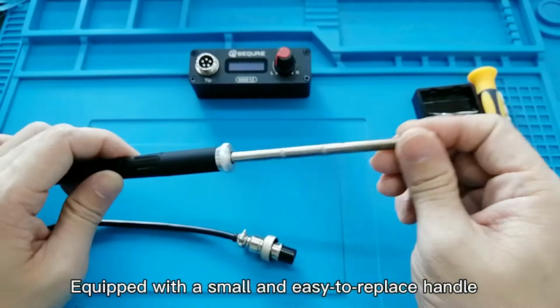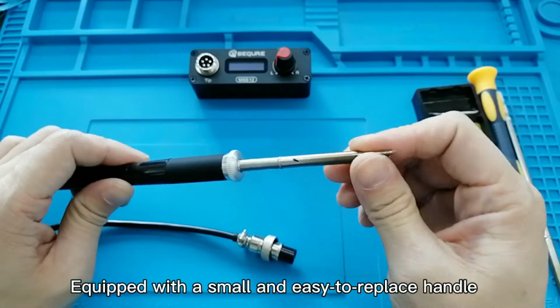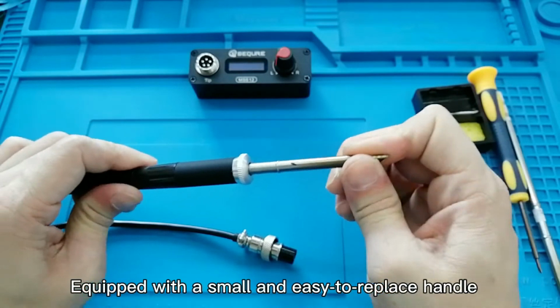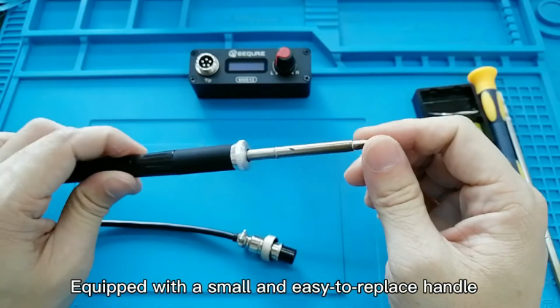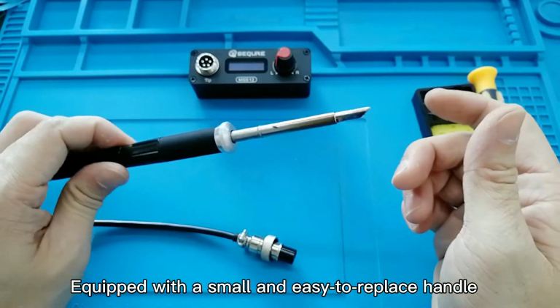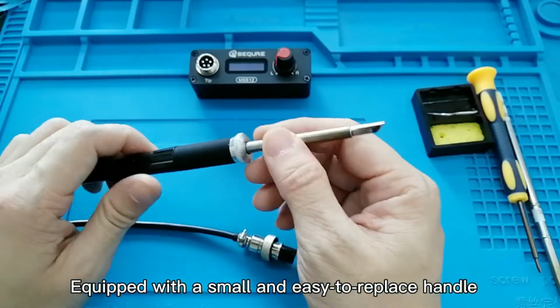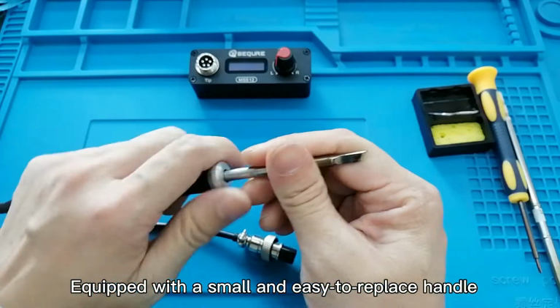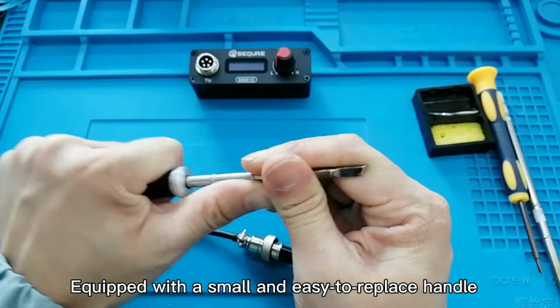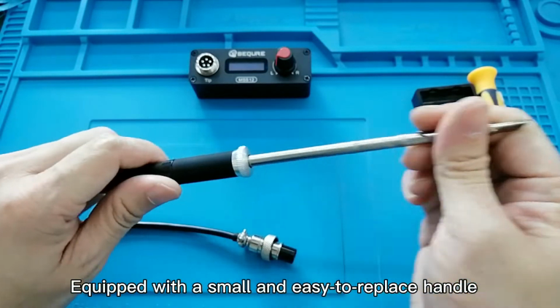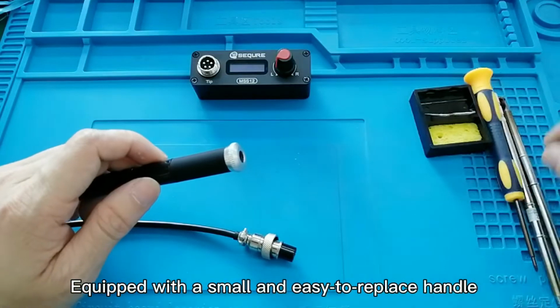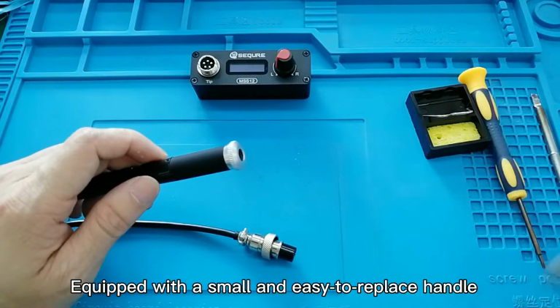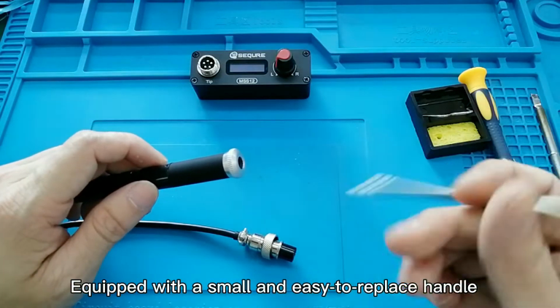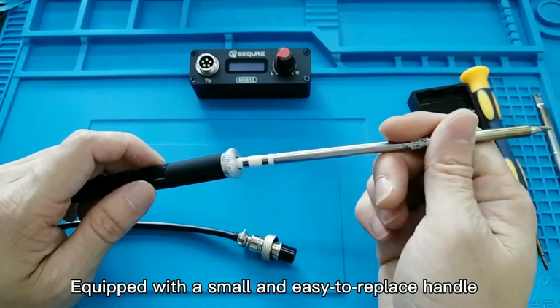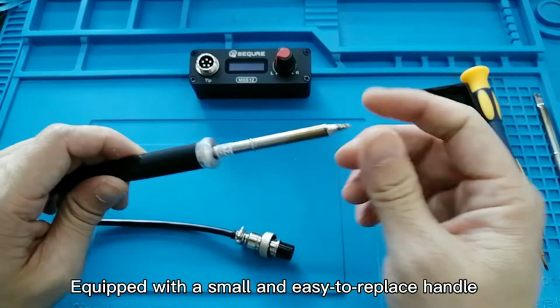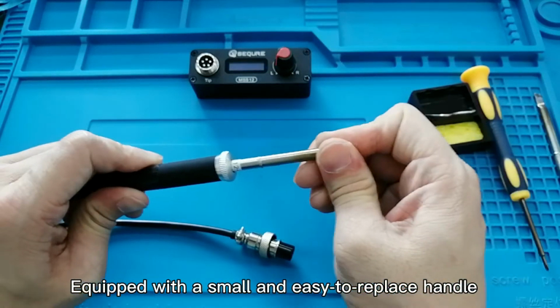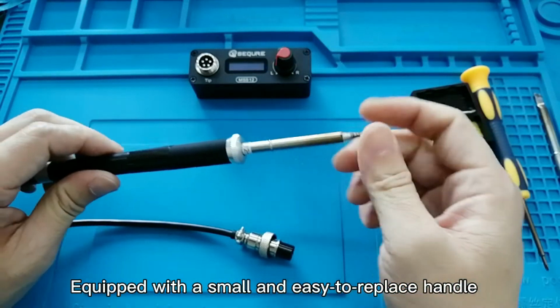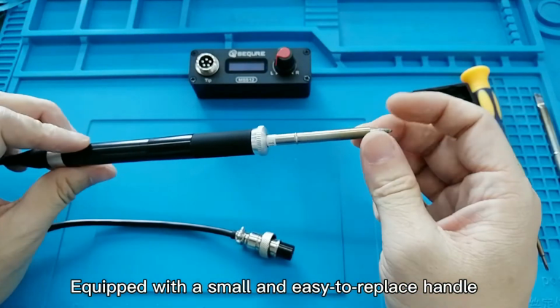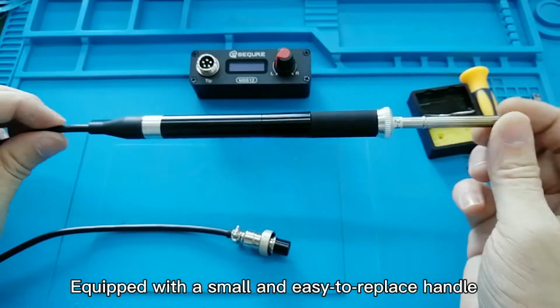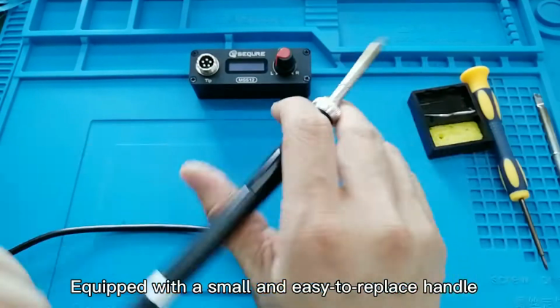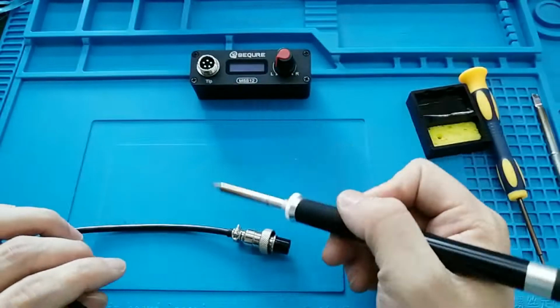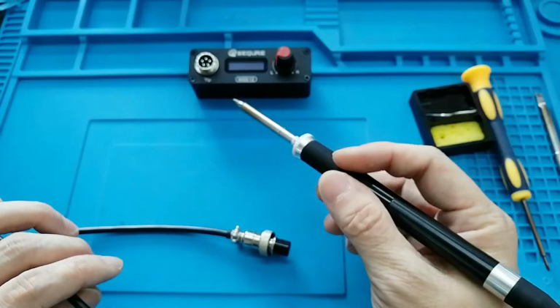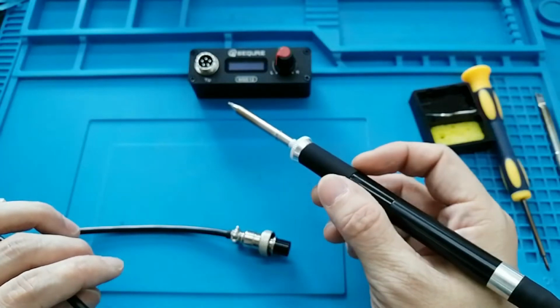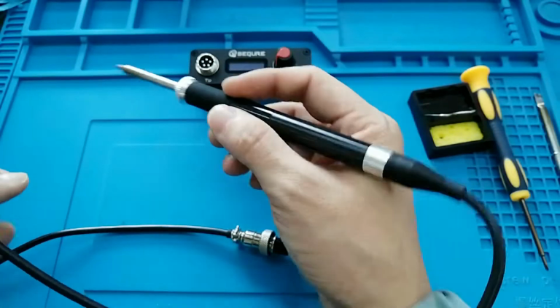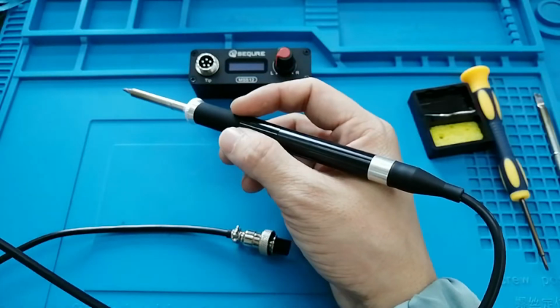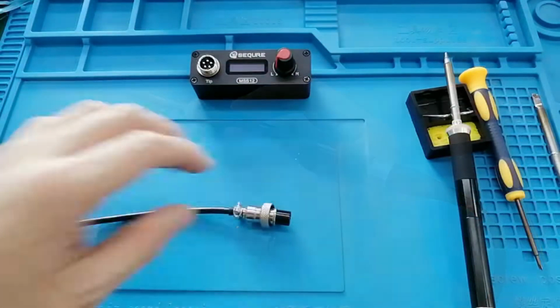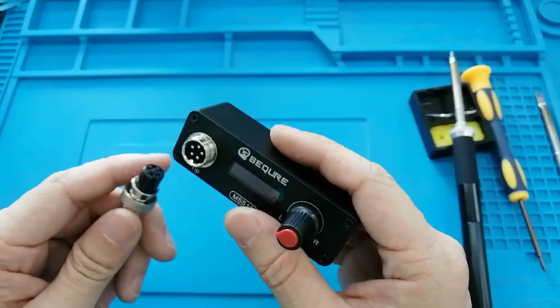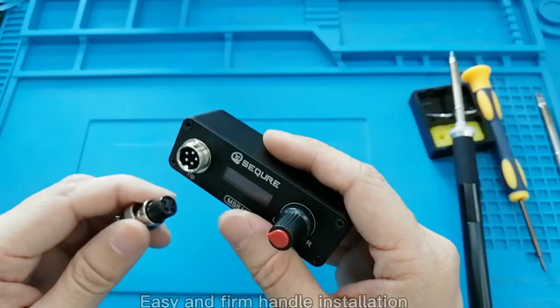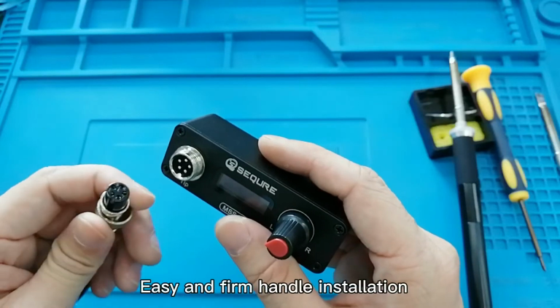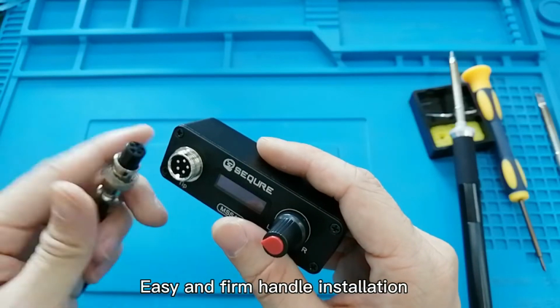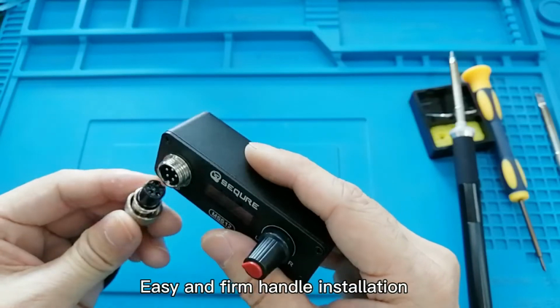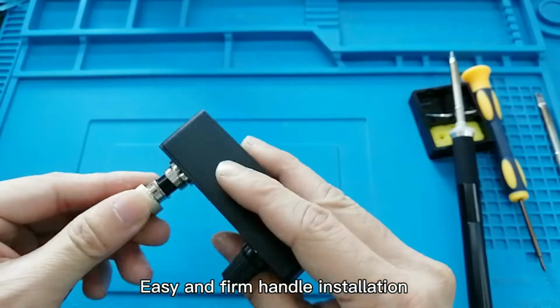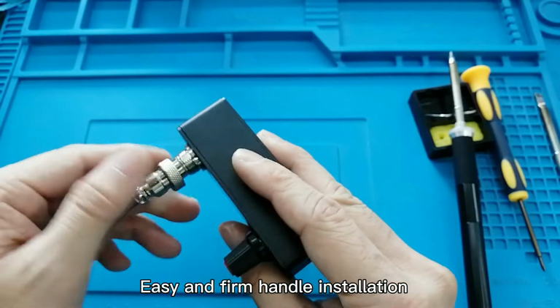It is equipped with a small and easy-to-replace handle, with an easy and firm installation design.